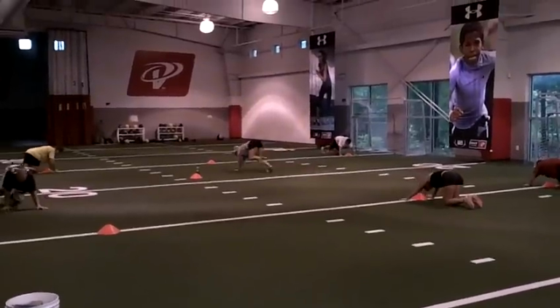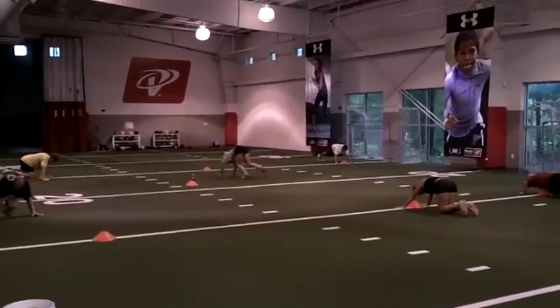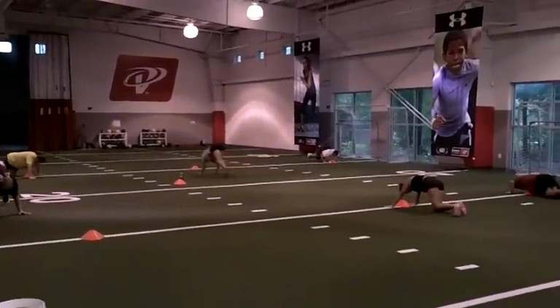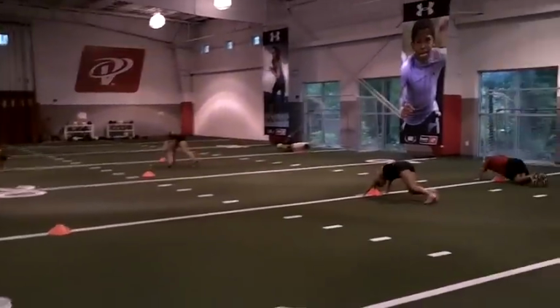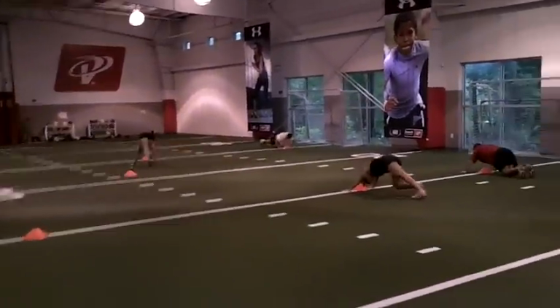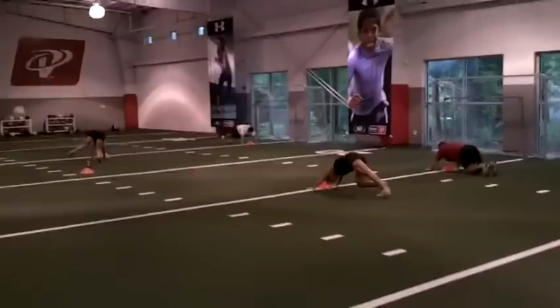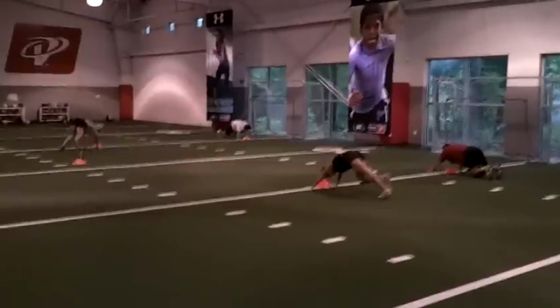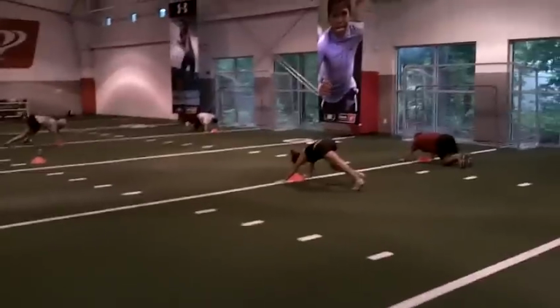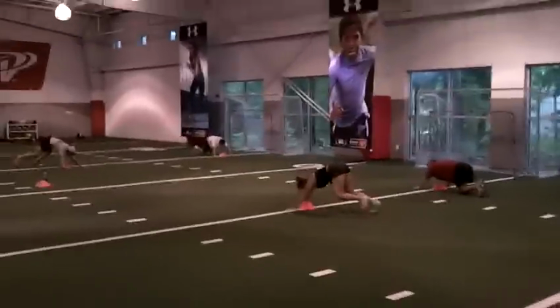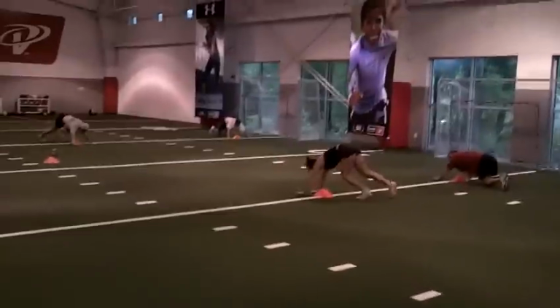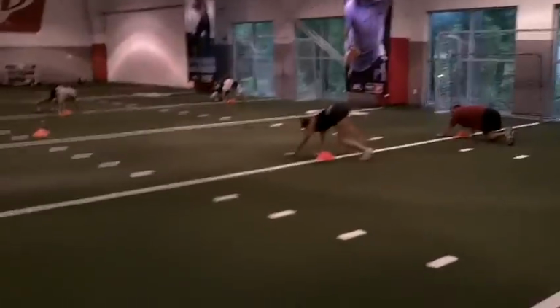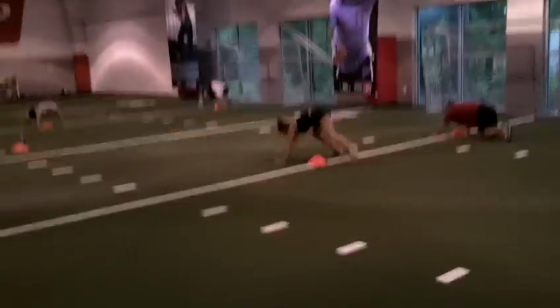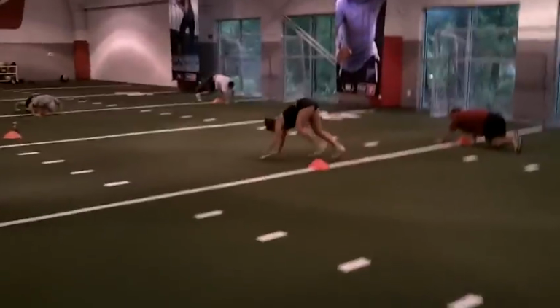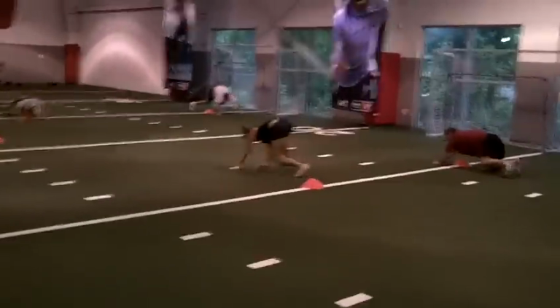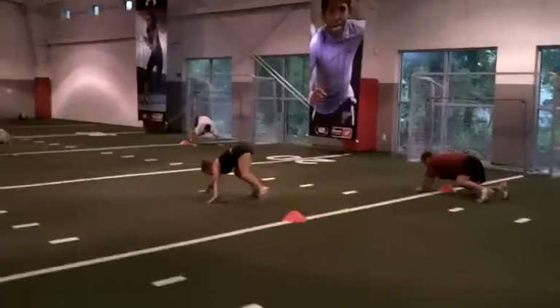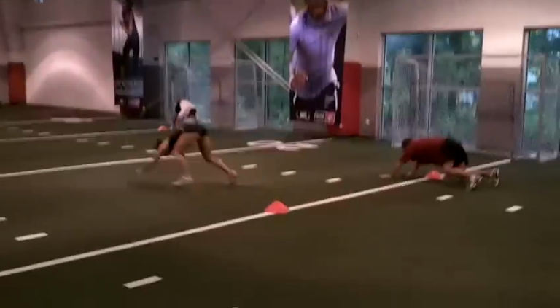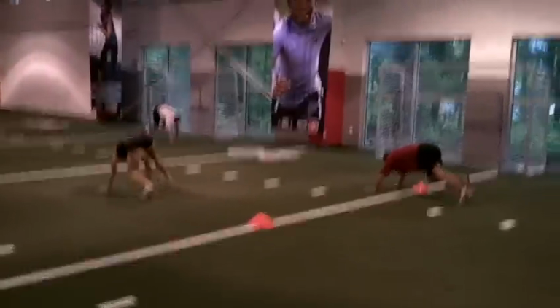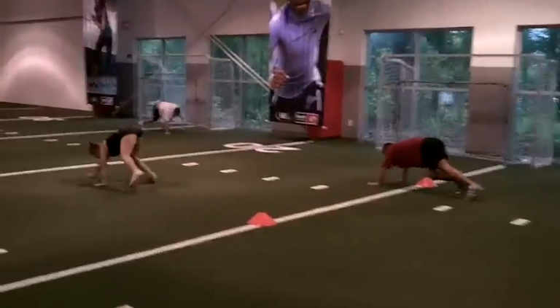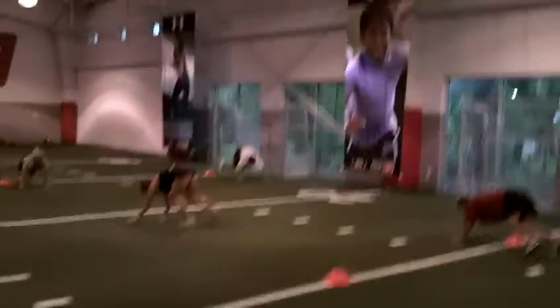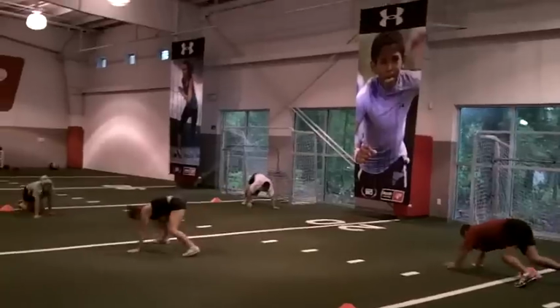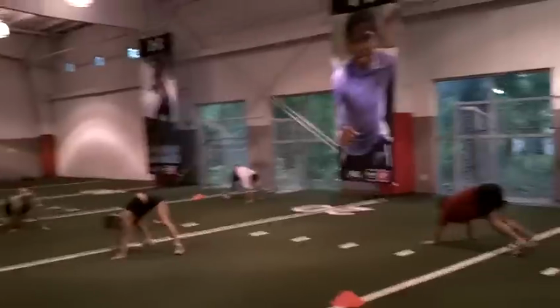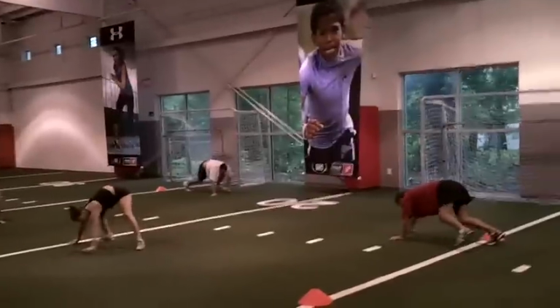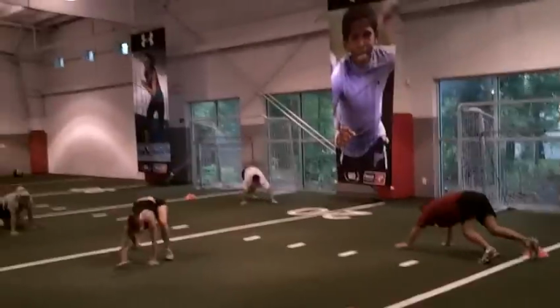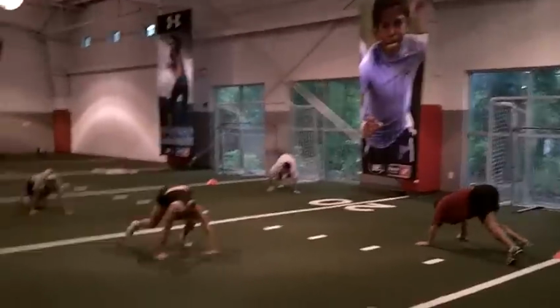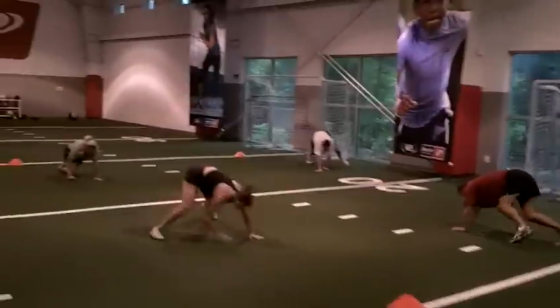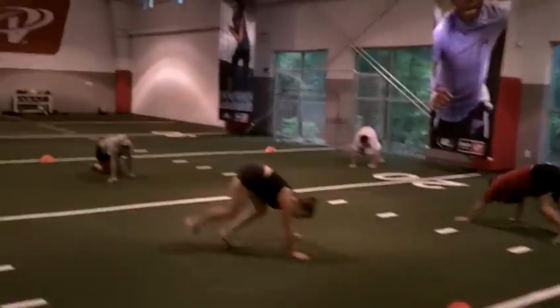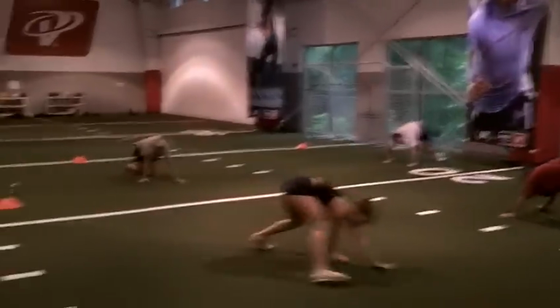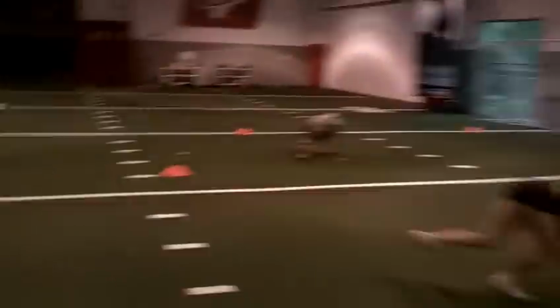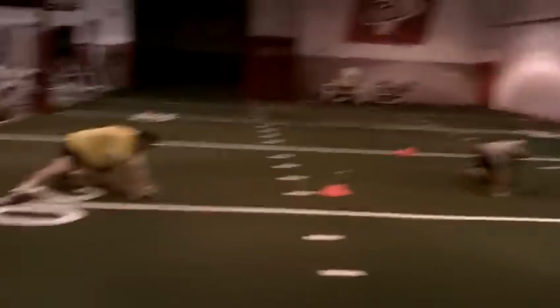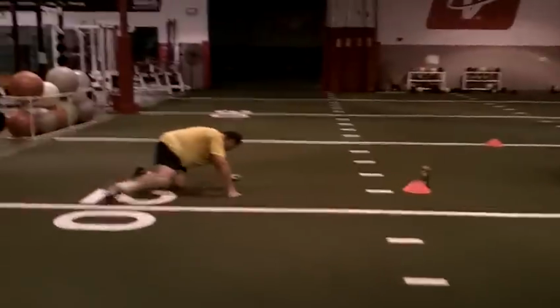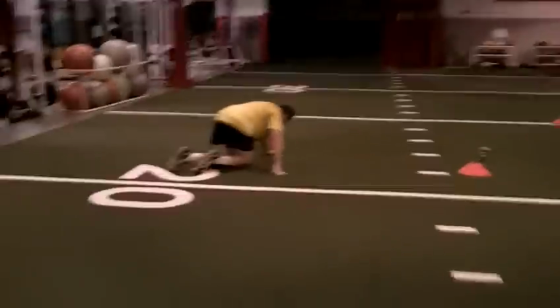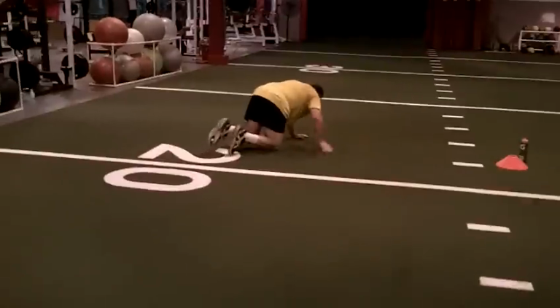Adult fitness at its best! Come on everybody, 45 seconds — let's go!